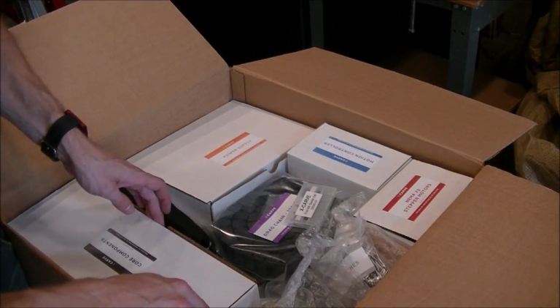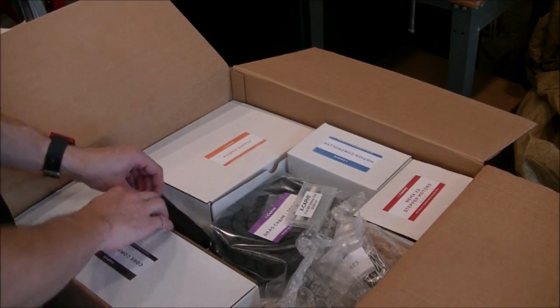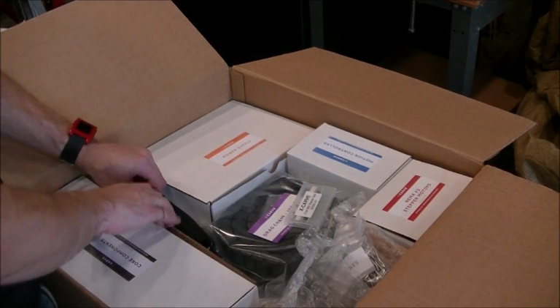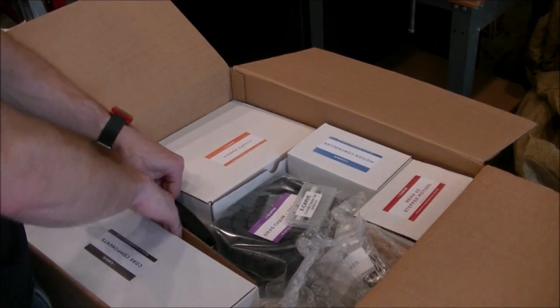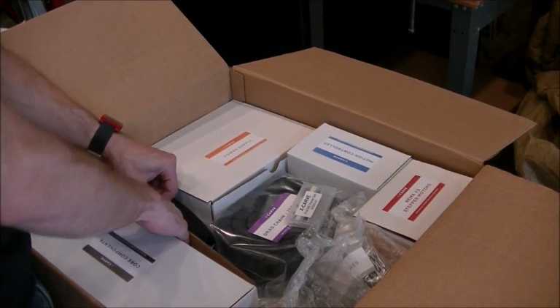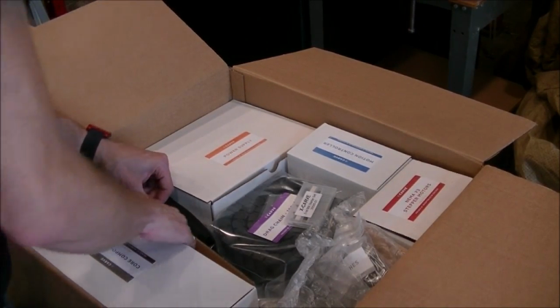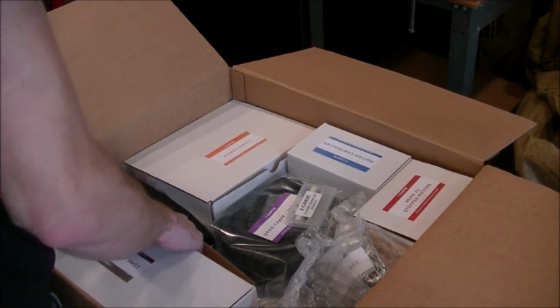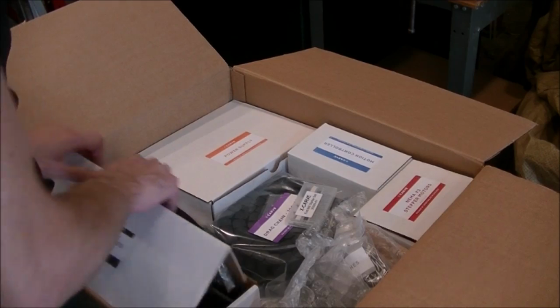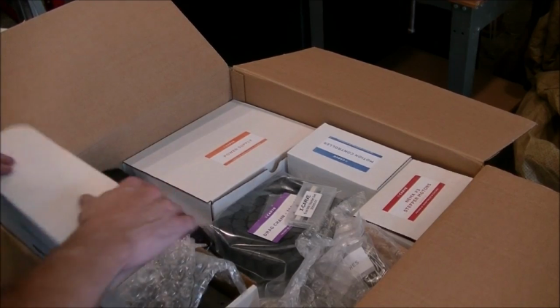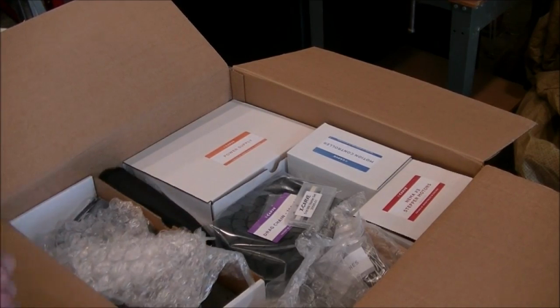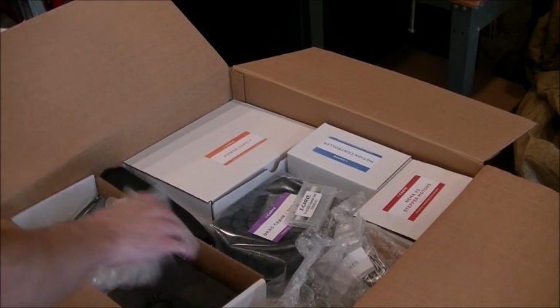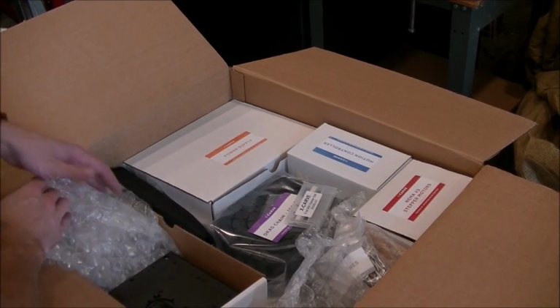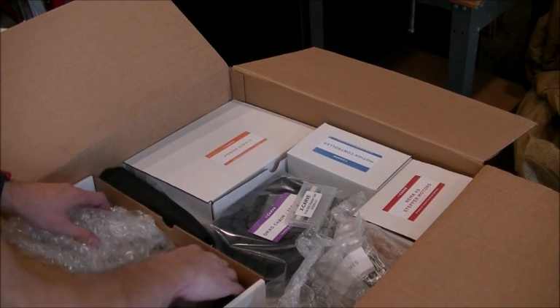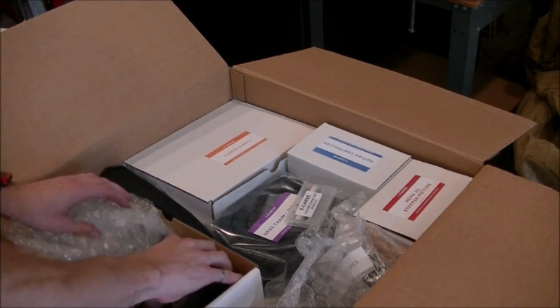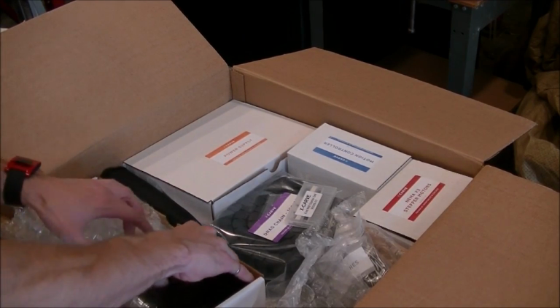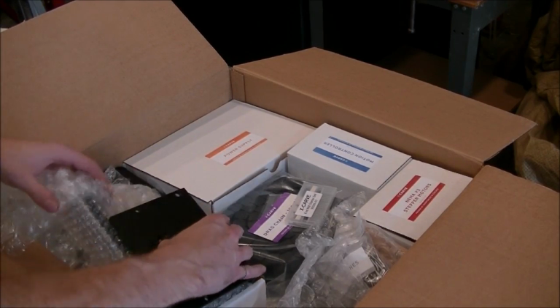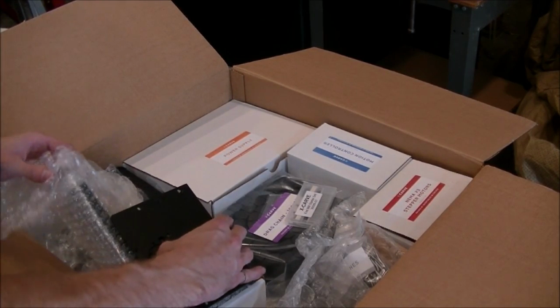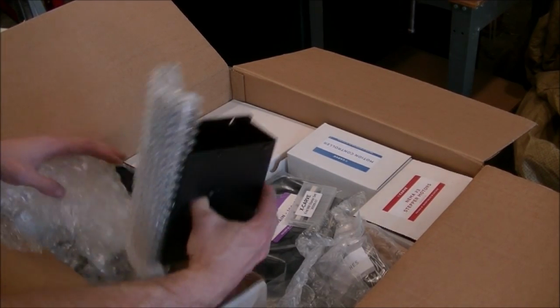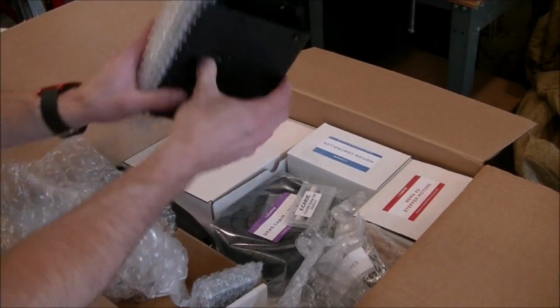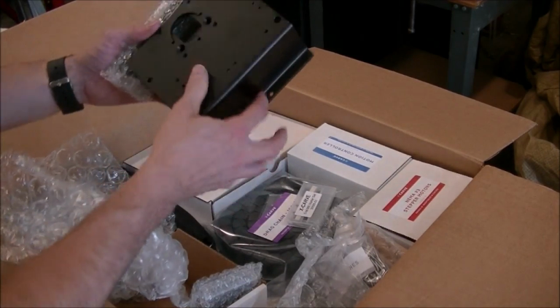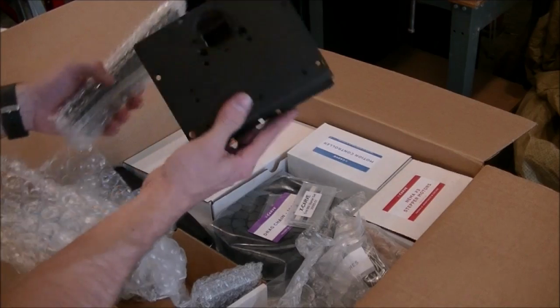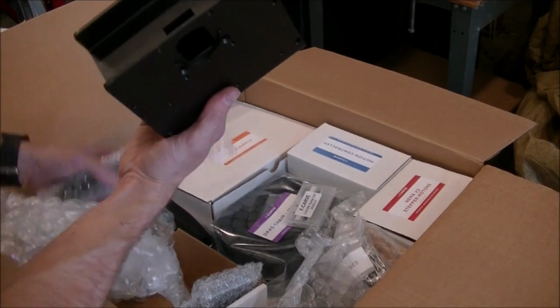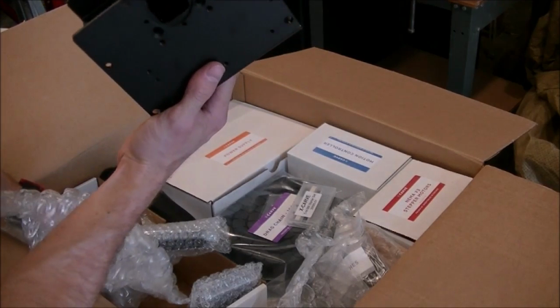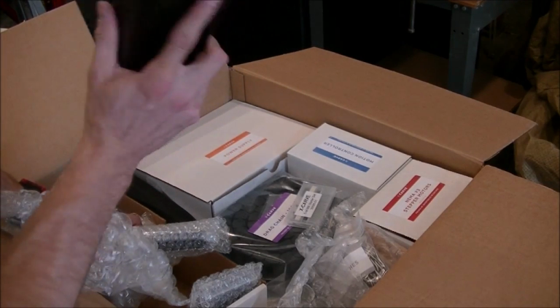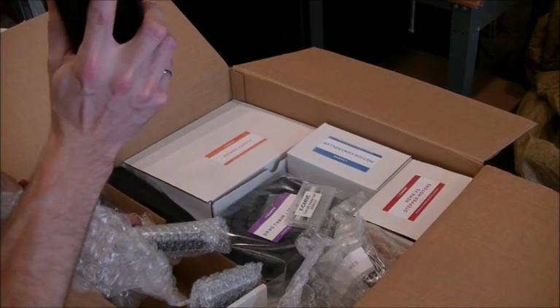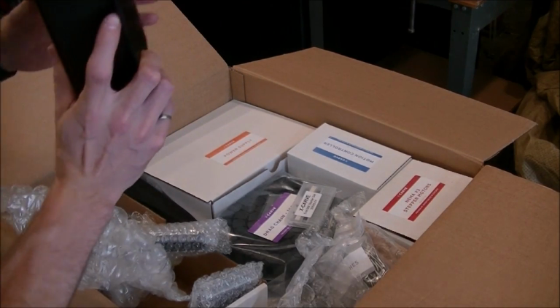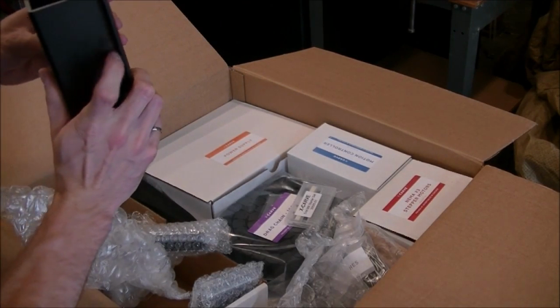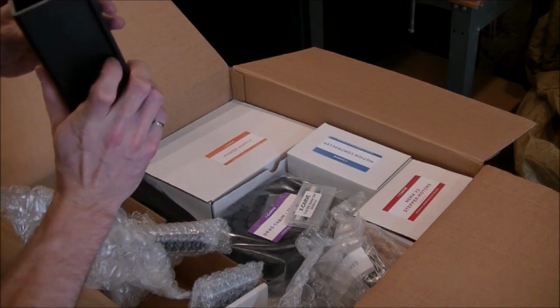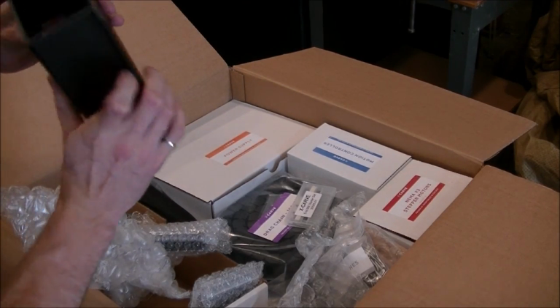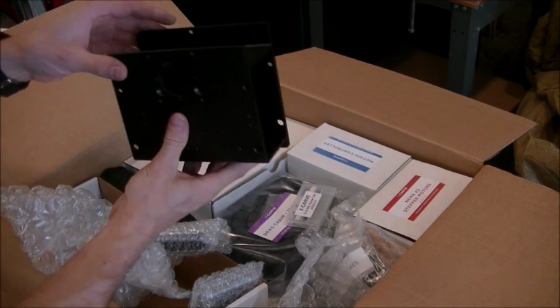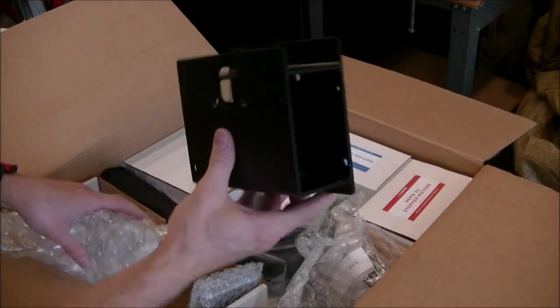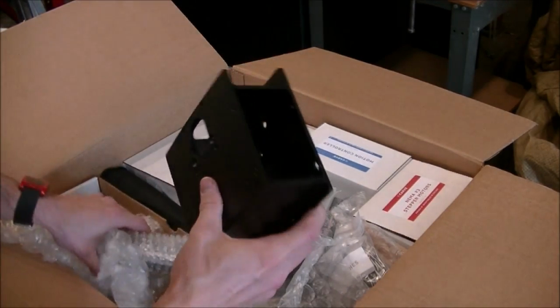Core components. That's a big box. So we got all our main frame pieces. This is all nice, big formed and machined aluminum. Look at that — that's some good build quality.